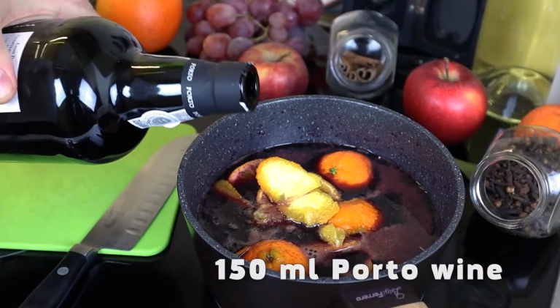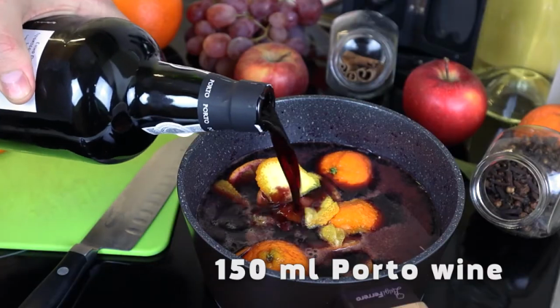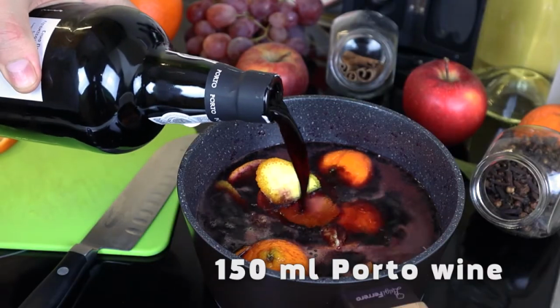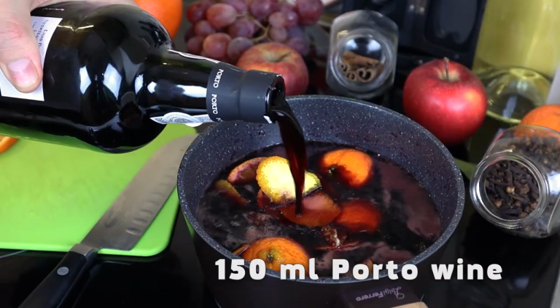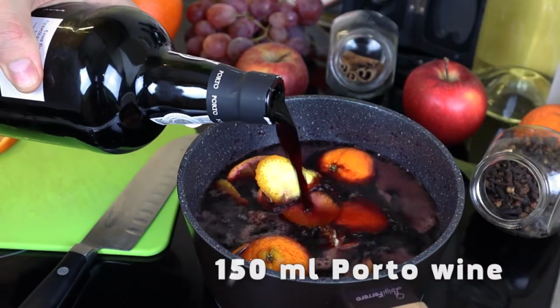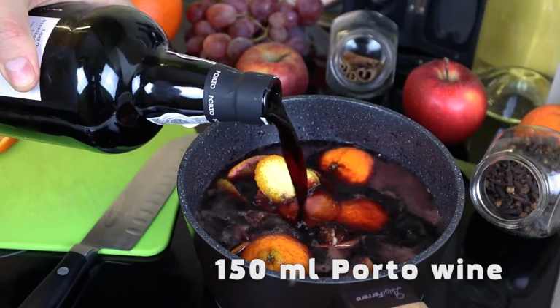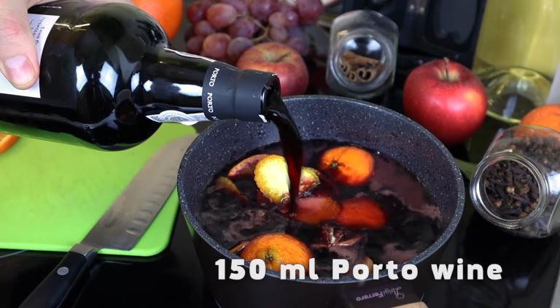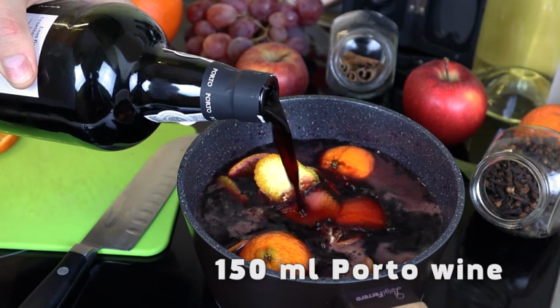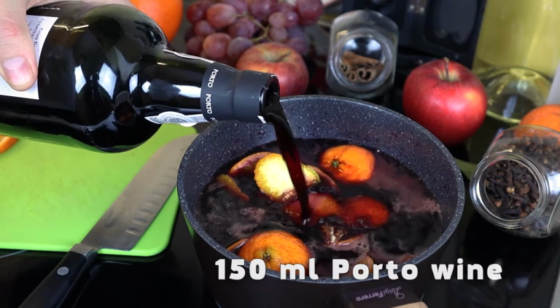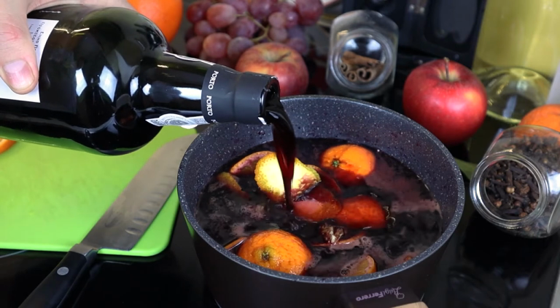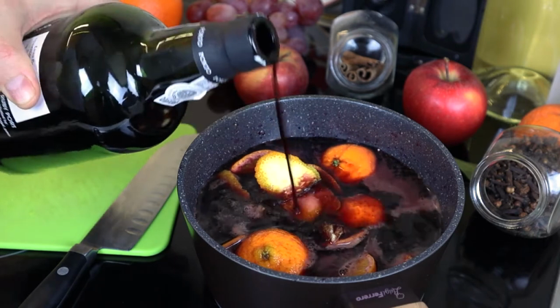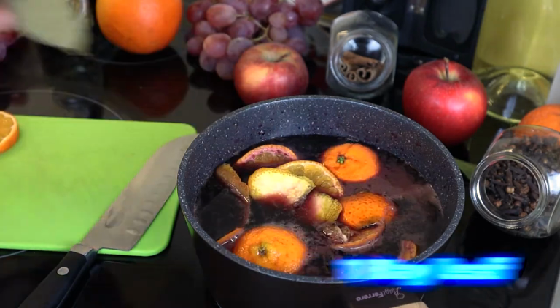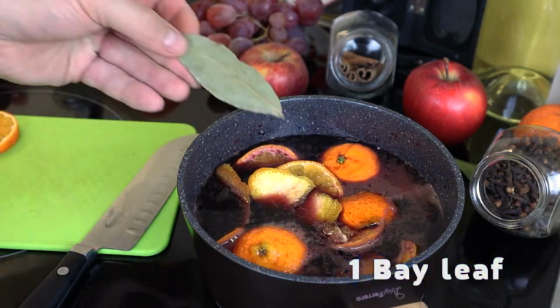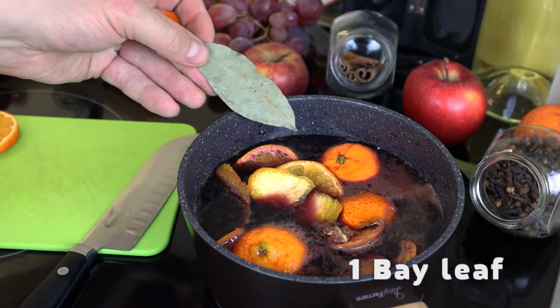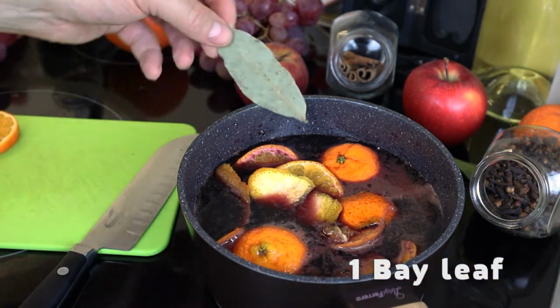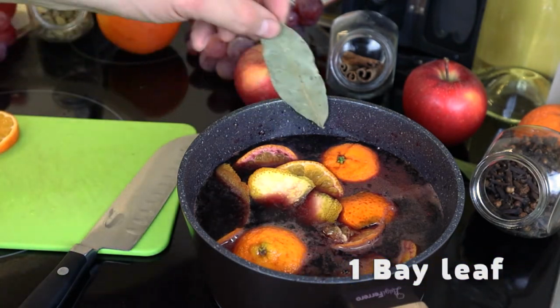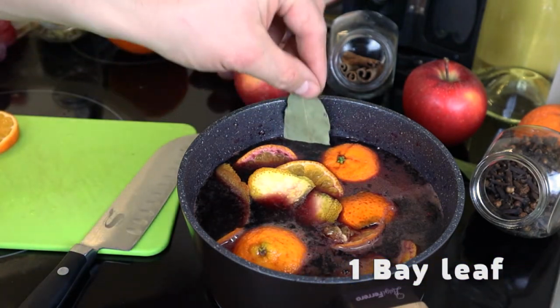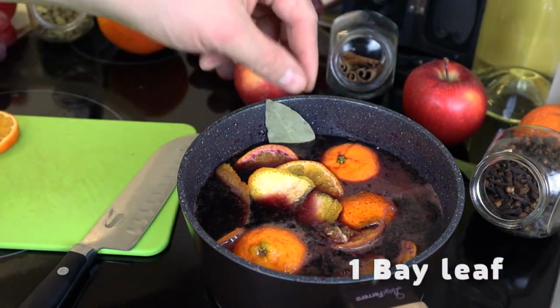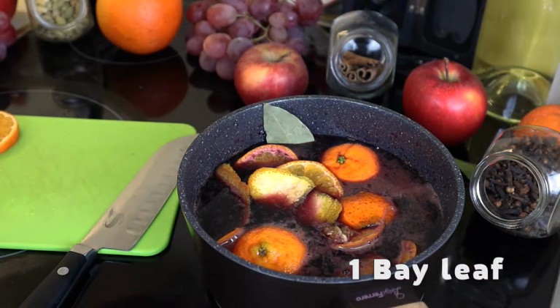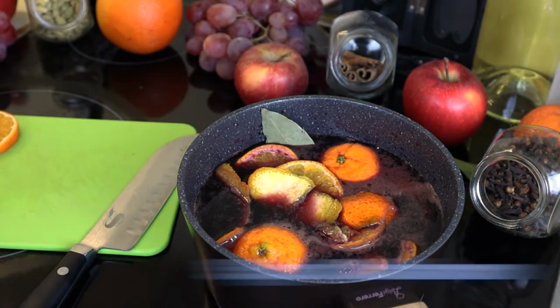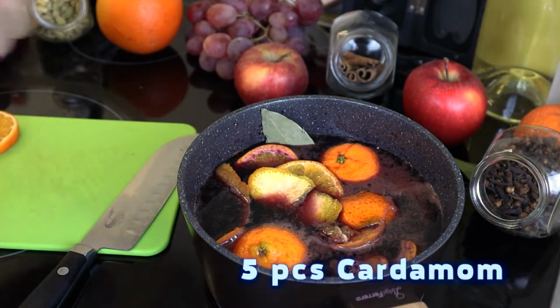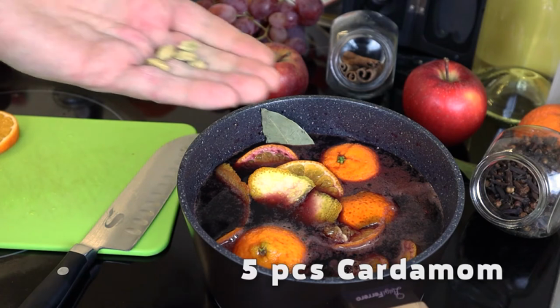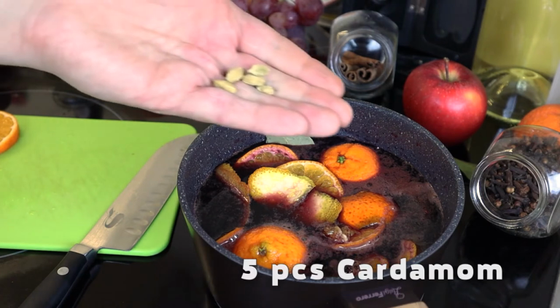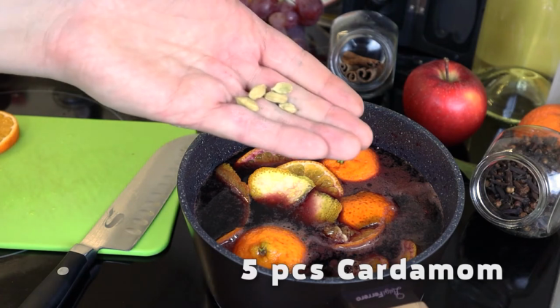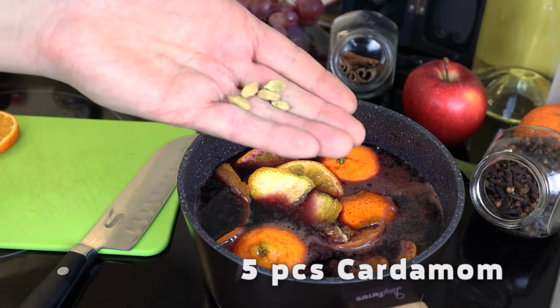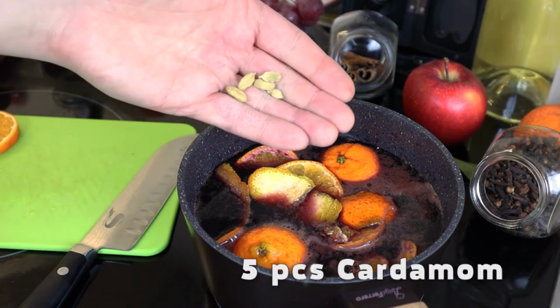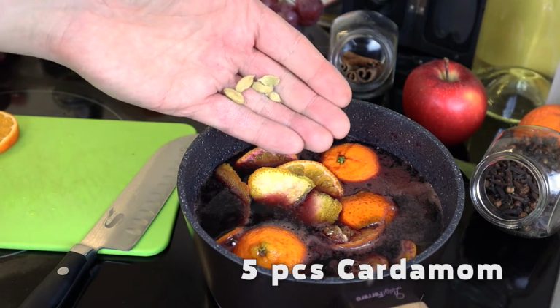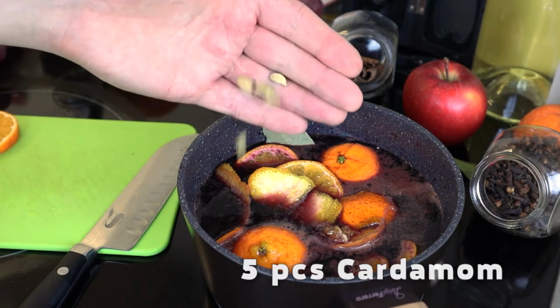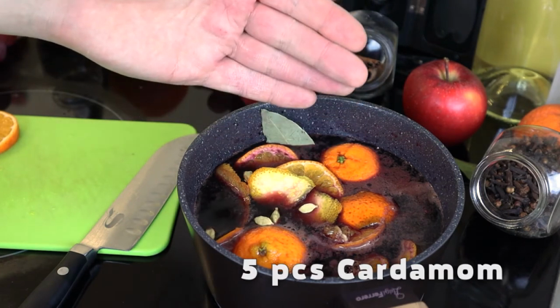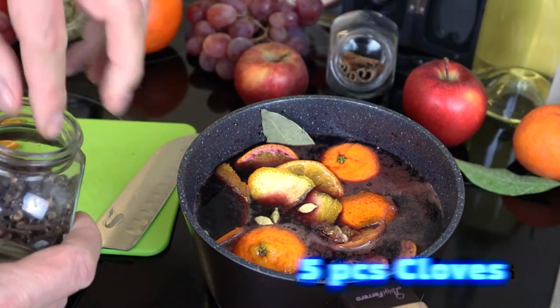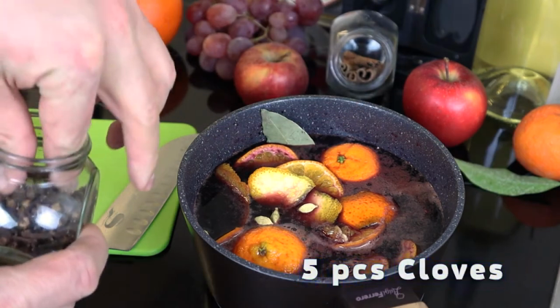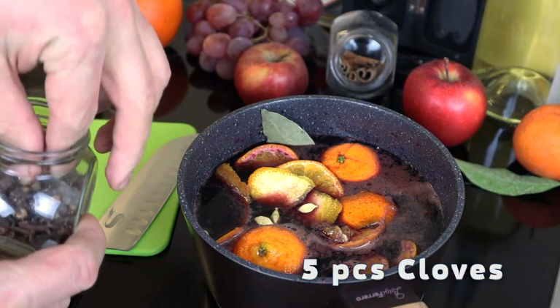Add 150 ml of red port to the wine. Put one bay leaf, five pieces of cardamom, and five cloves.